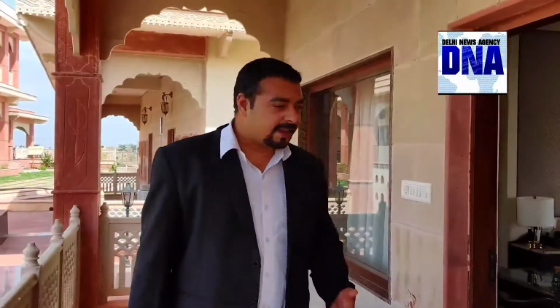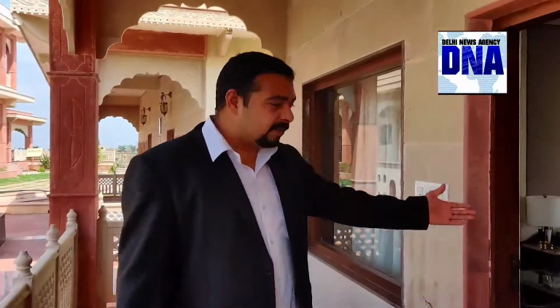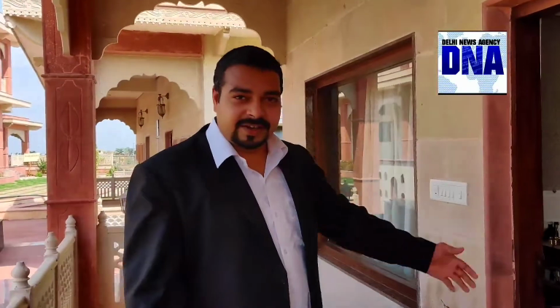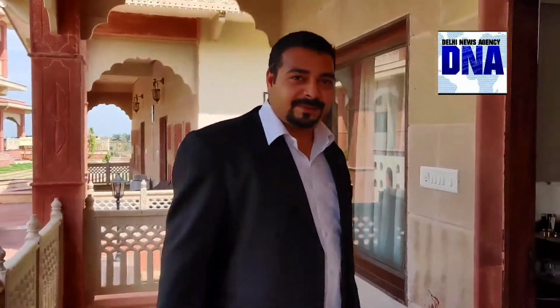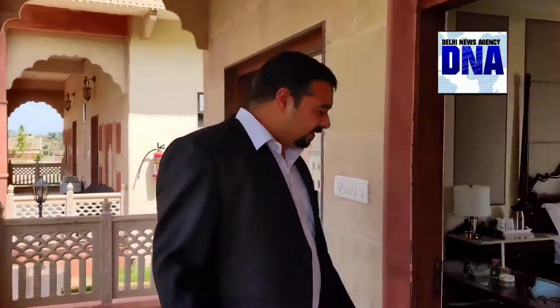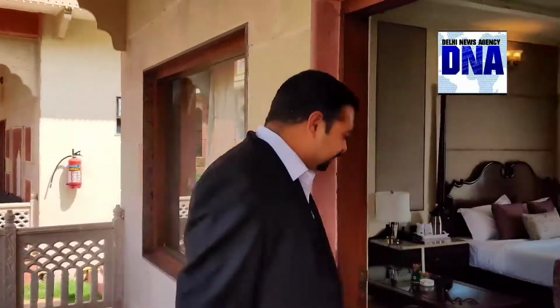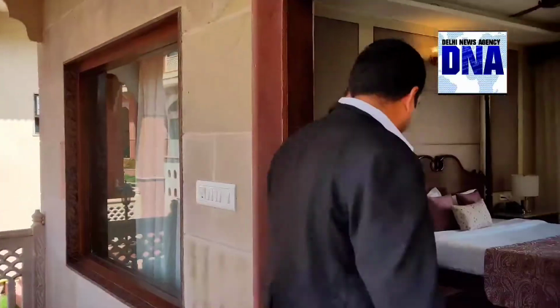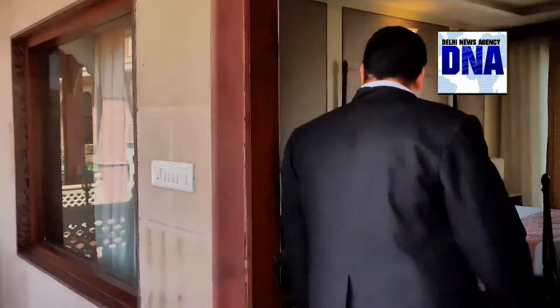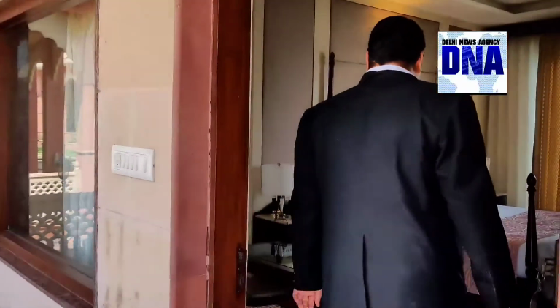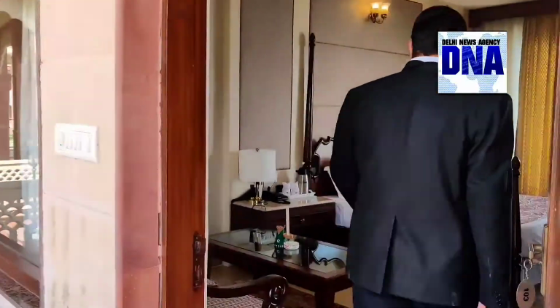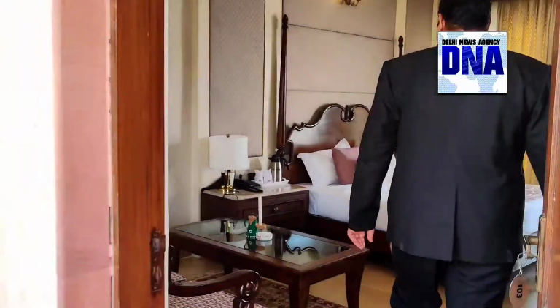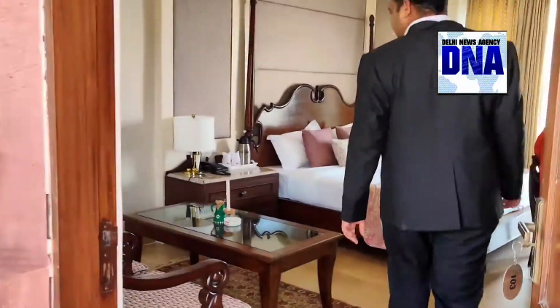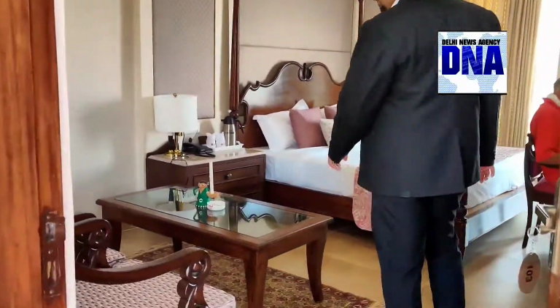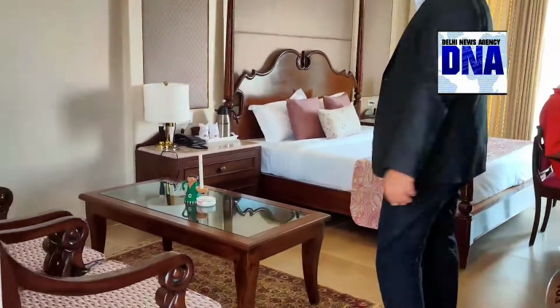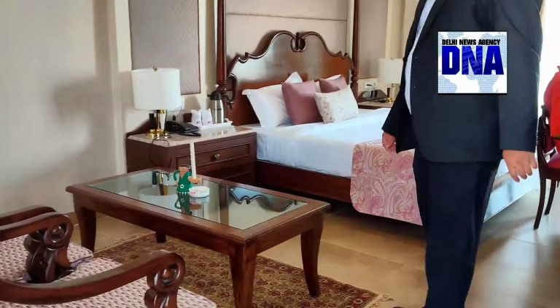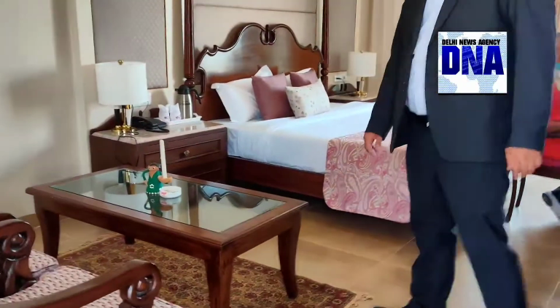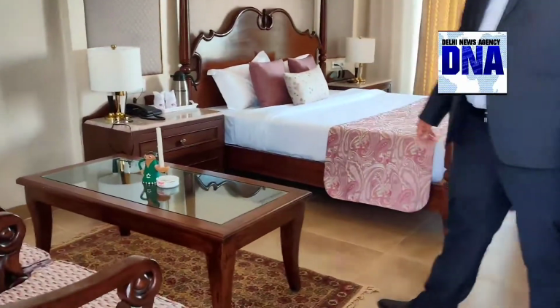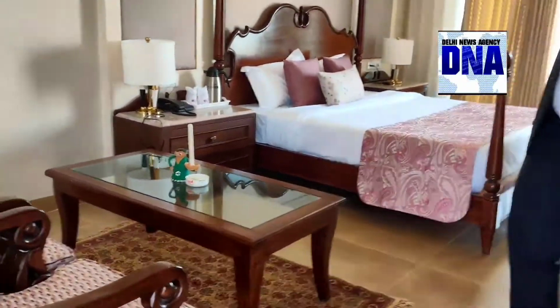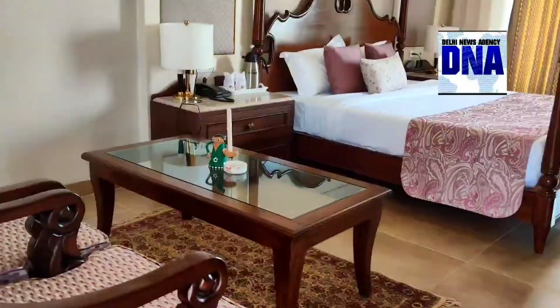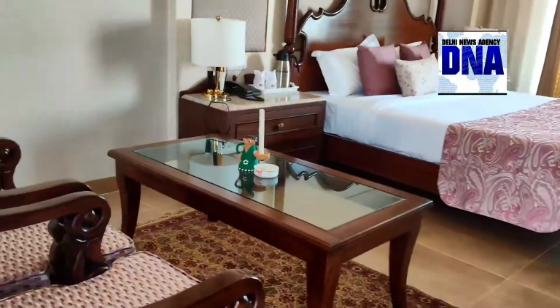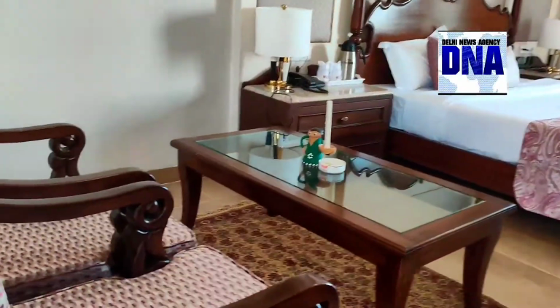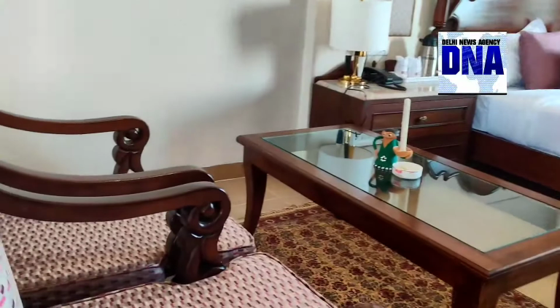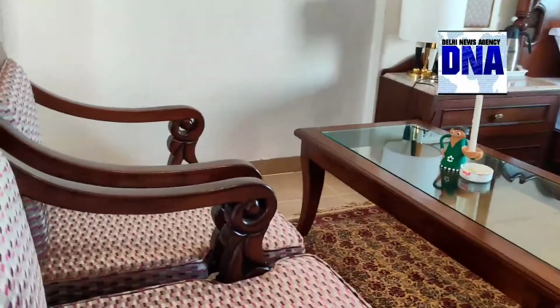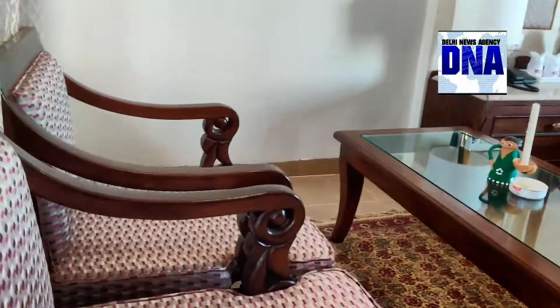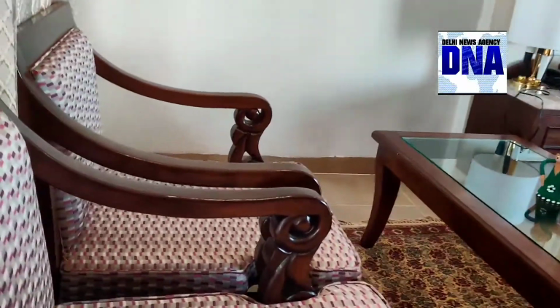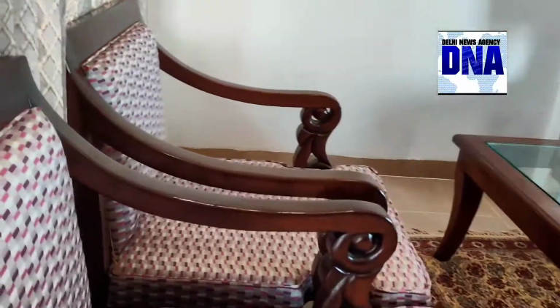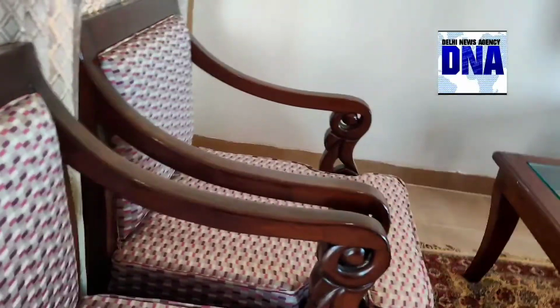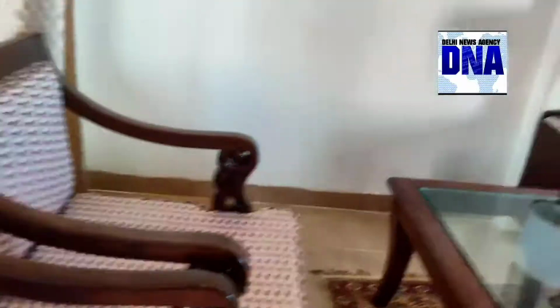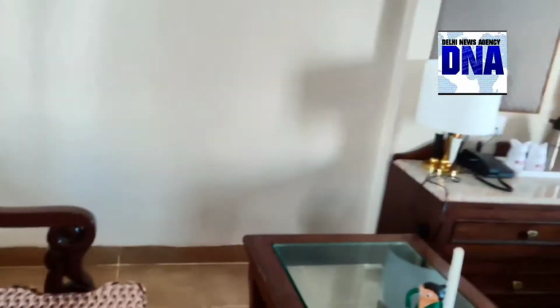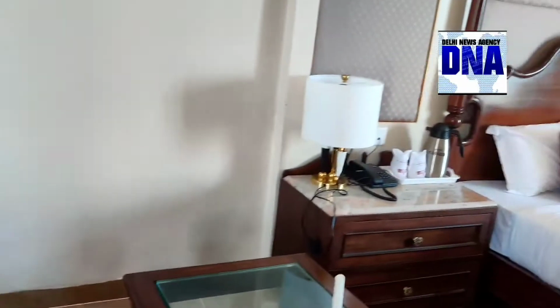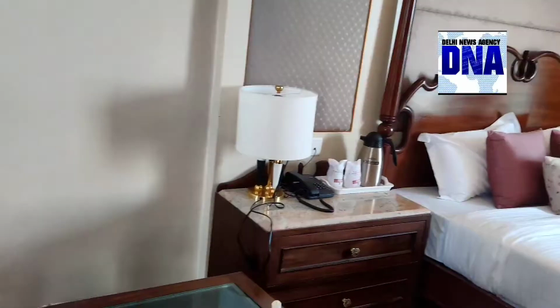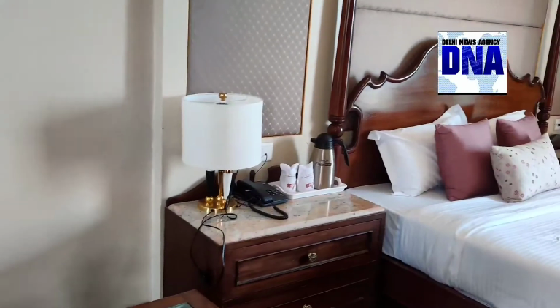Come inside. This is our room, which is quite spacious for 2 people. Where there are 3 people, you can also add an extra bed.